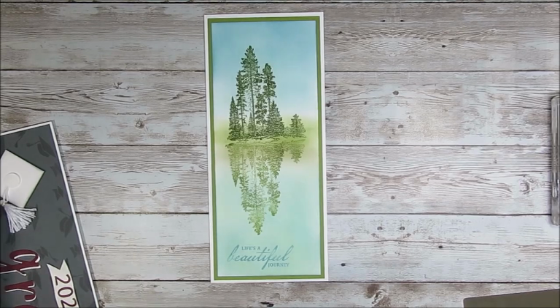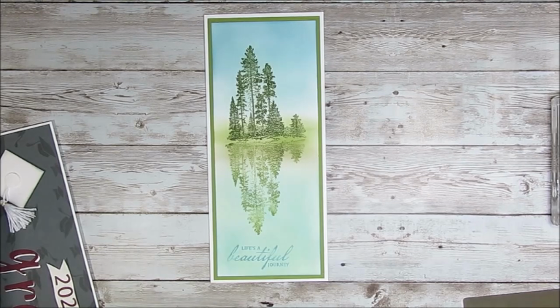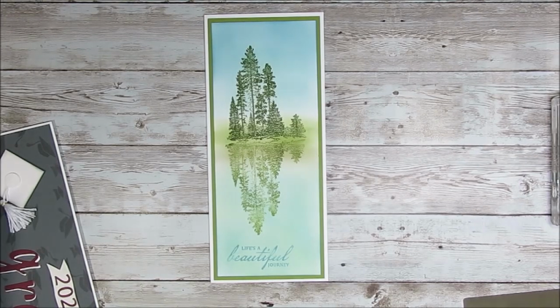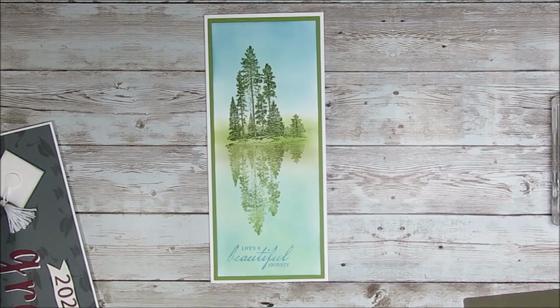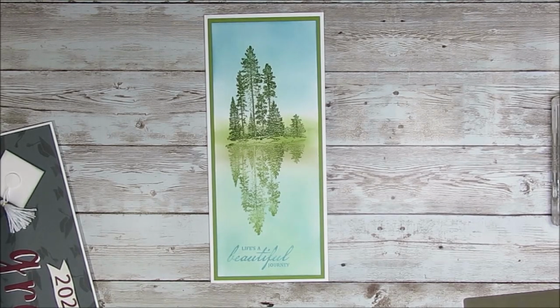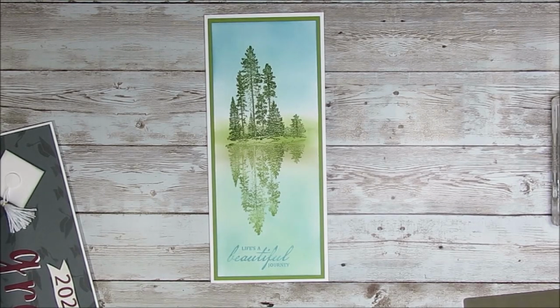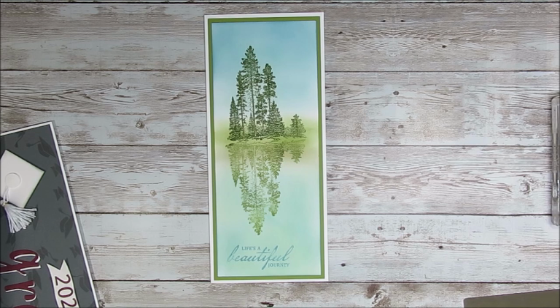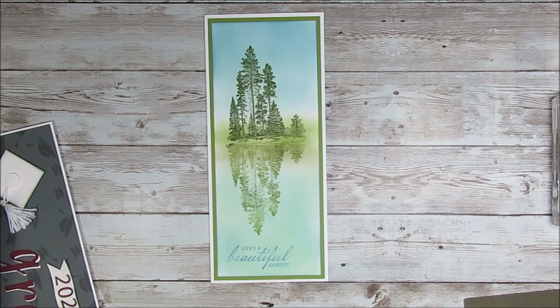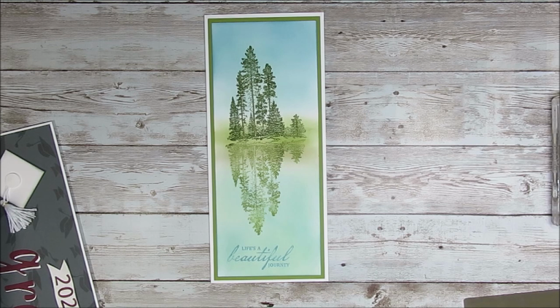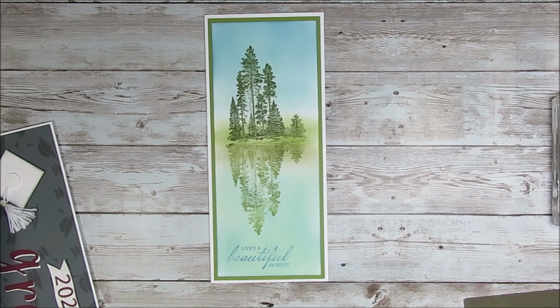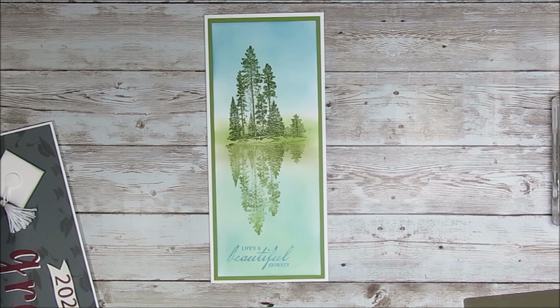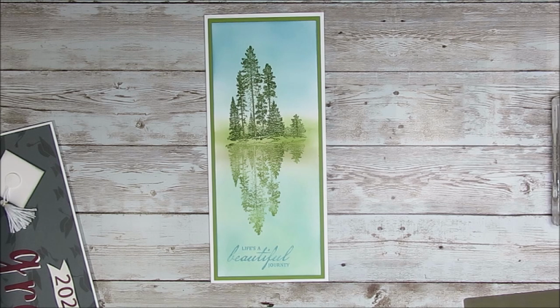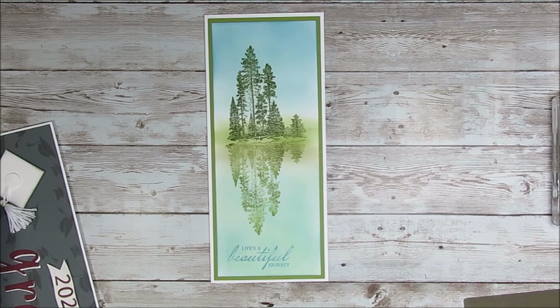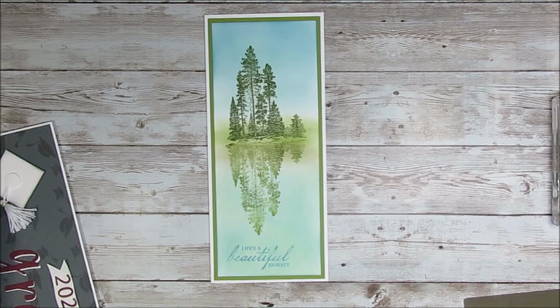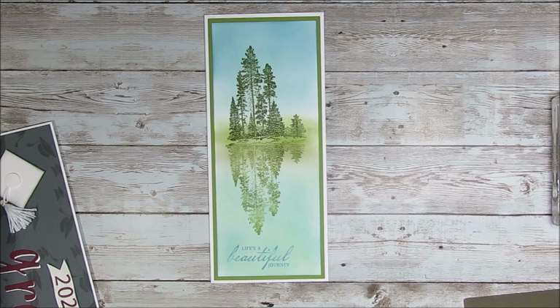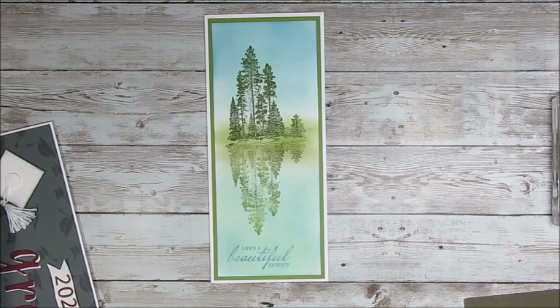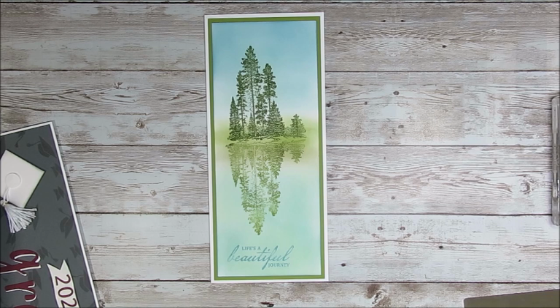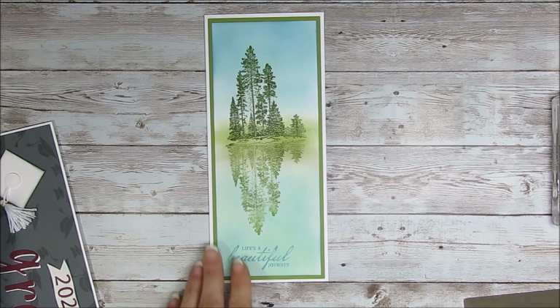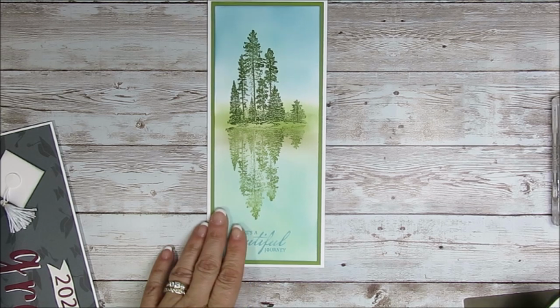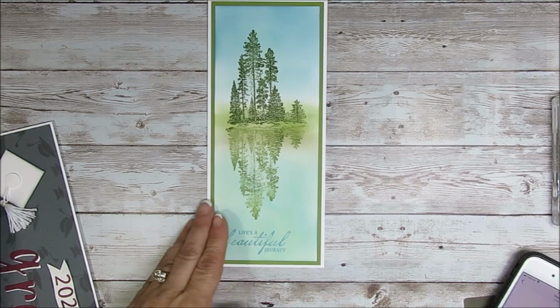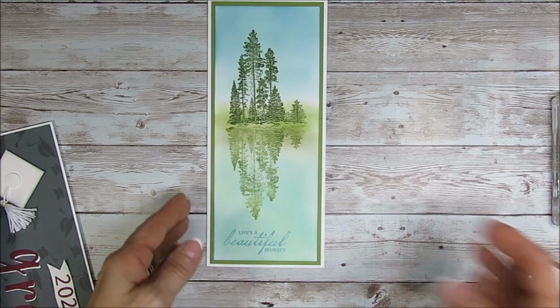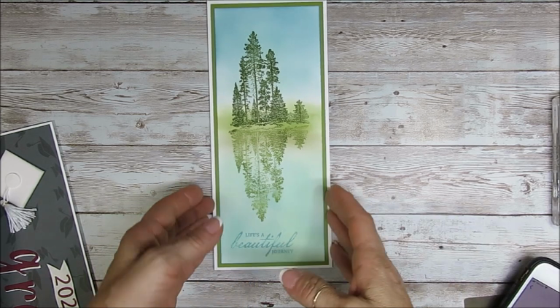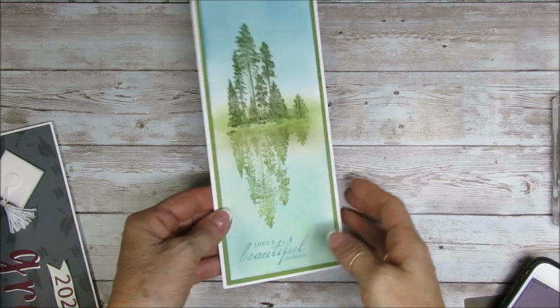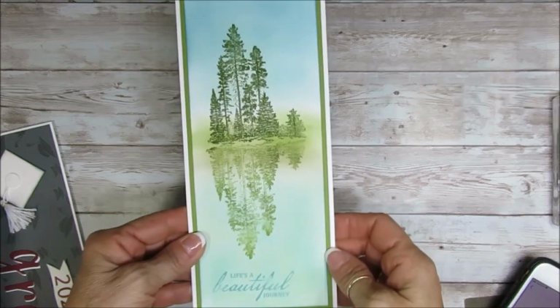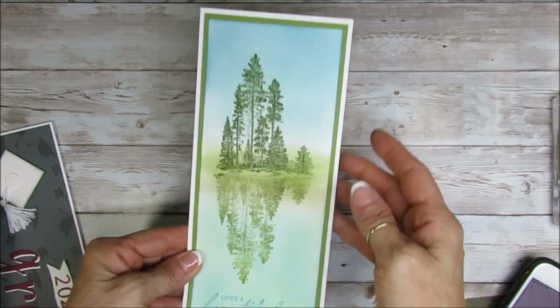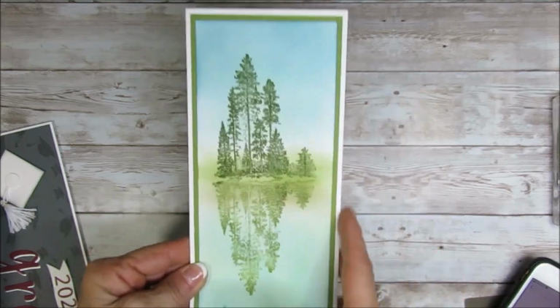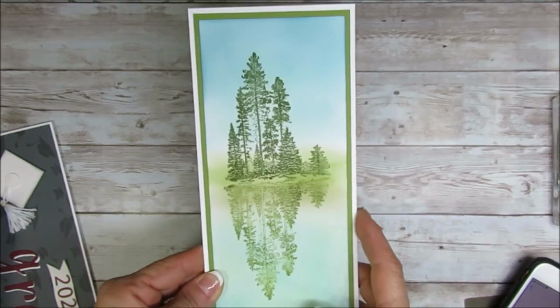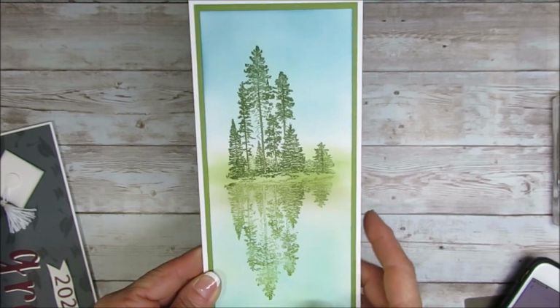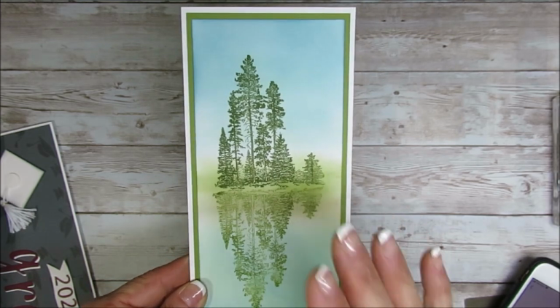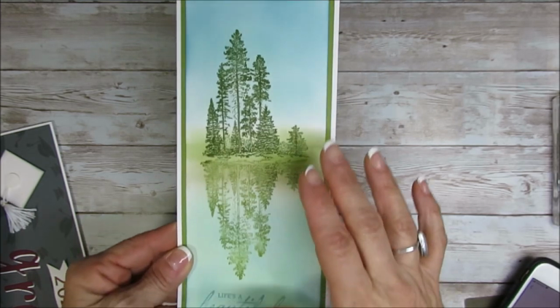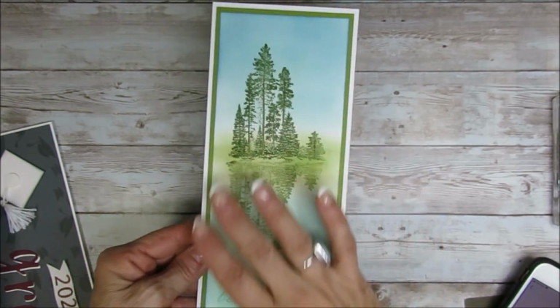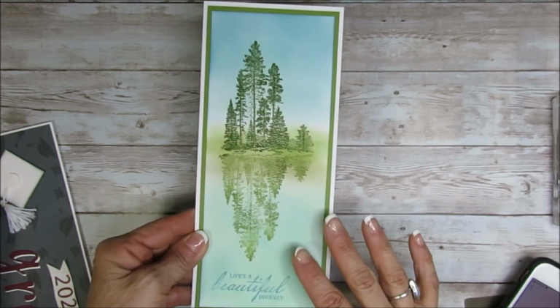Hello Stamper, welcome to Frenchie's video. I'm France Martin, an independent demonstrator with Stamping Up! And today I'm going to share how to make this slim card, I guess it's called, the slim card with reflection.